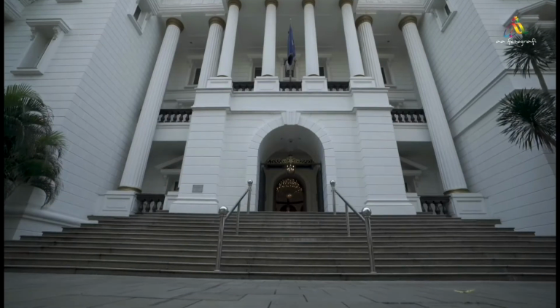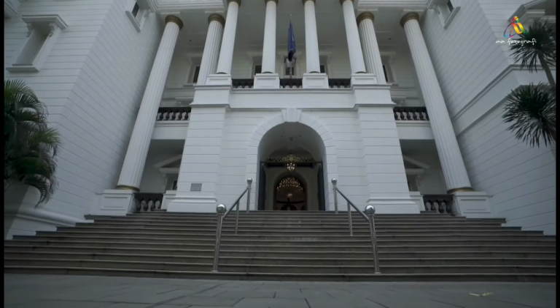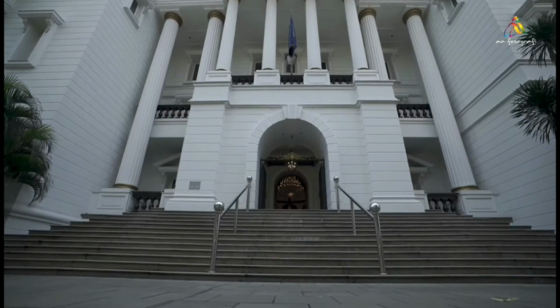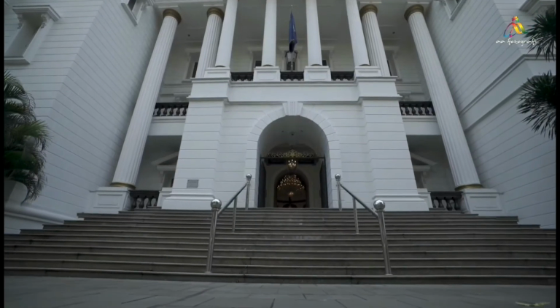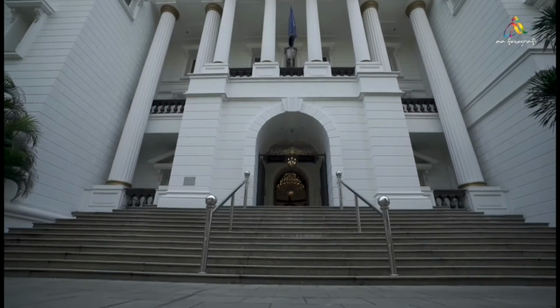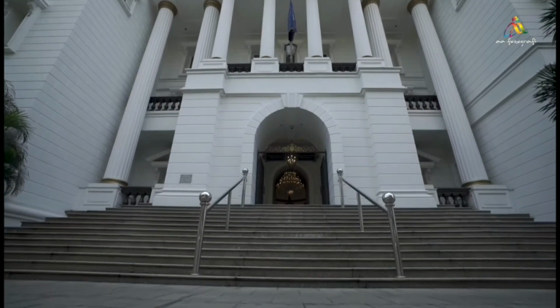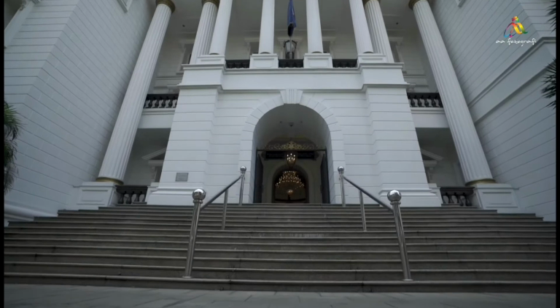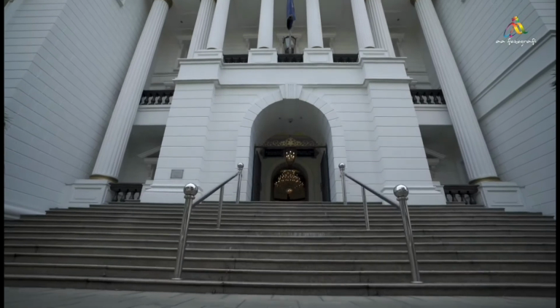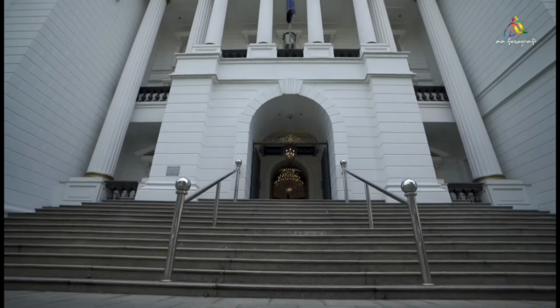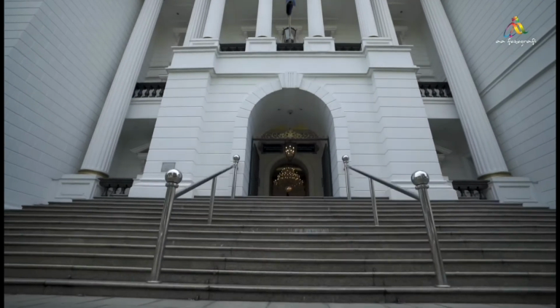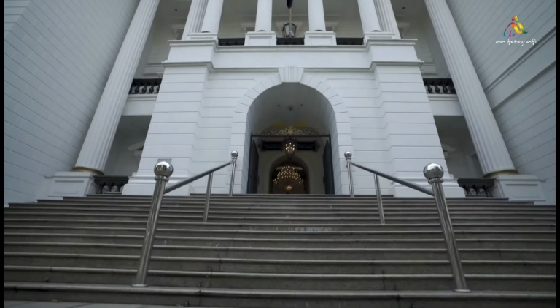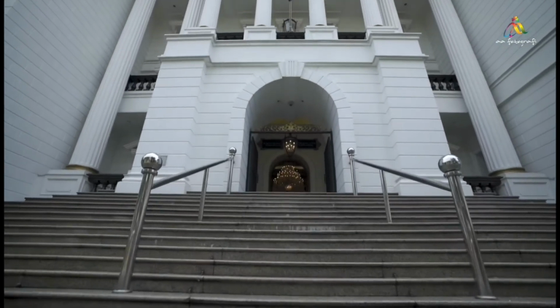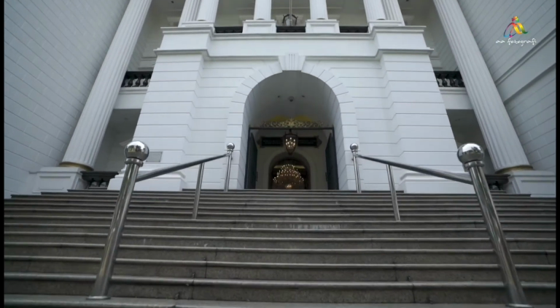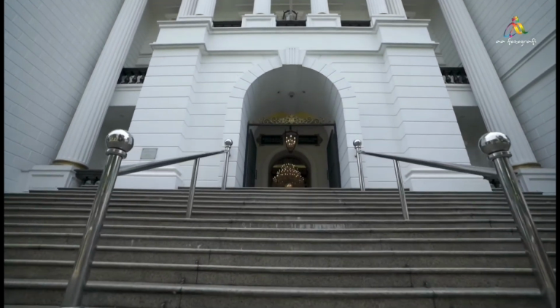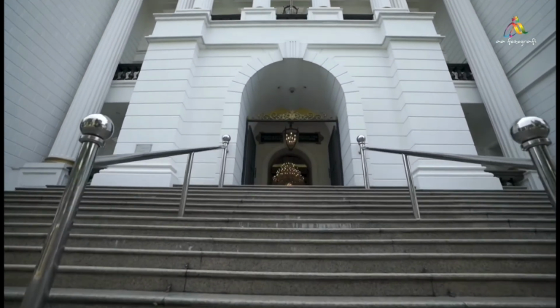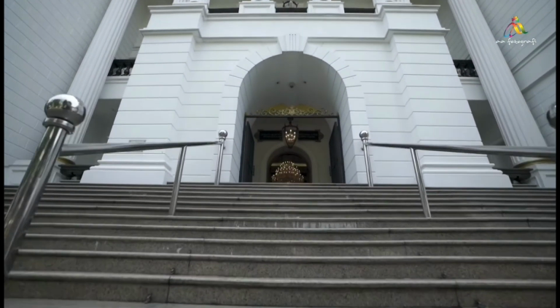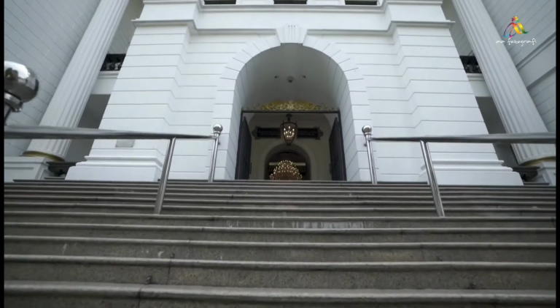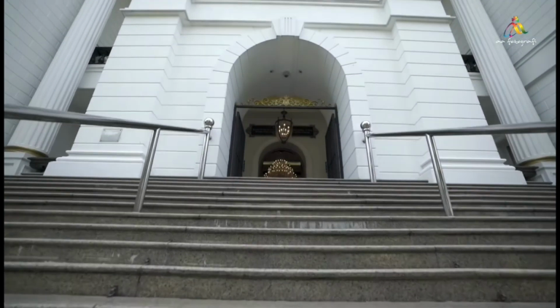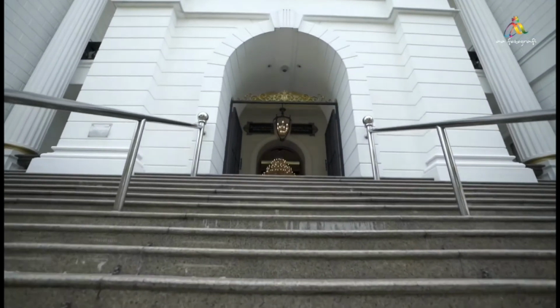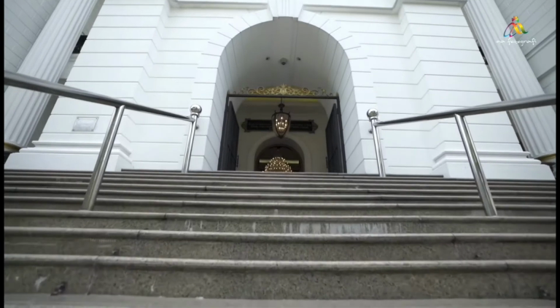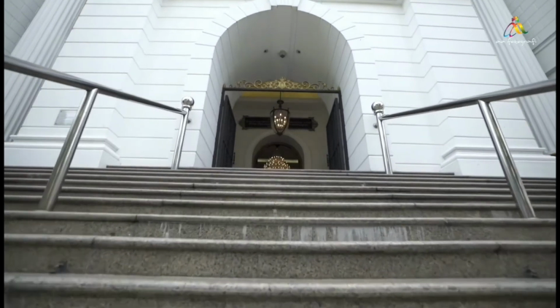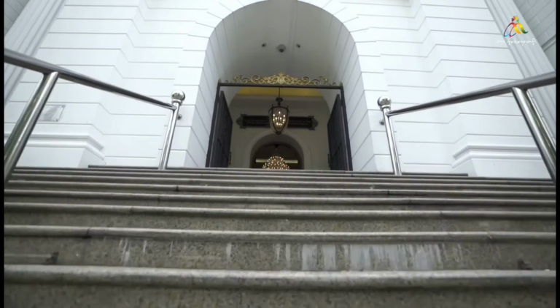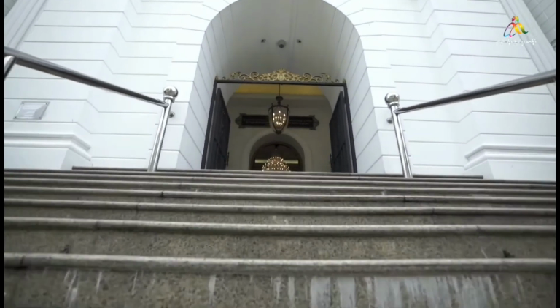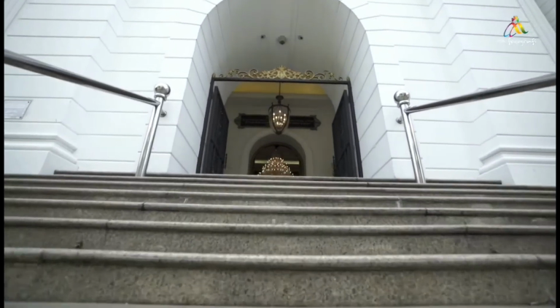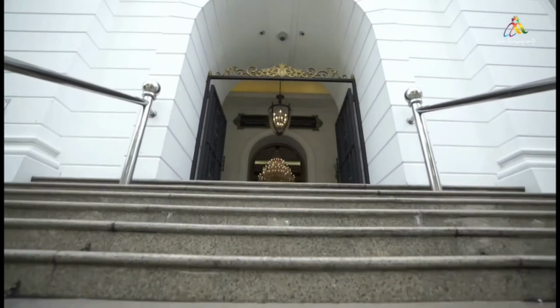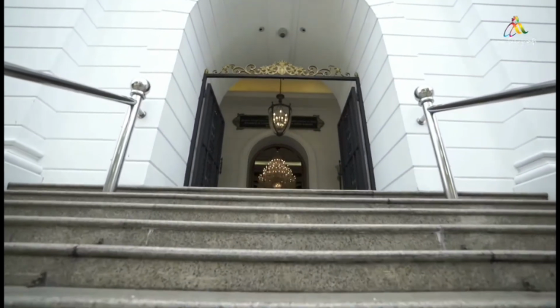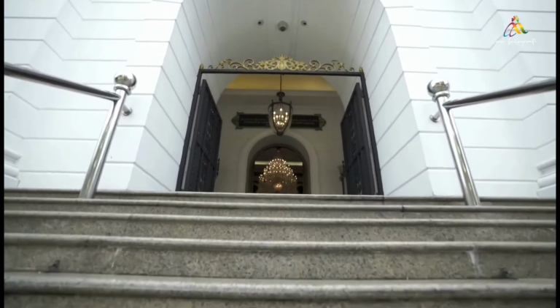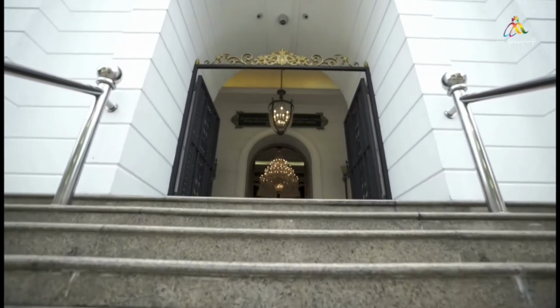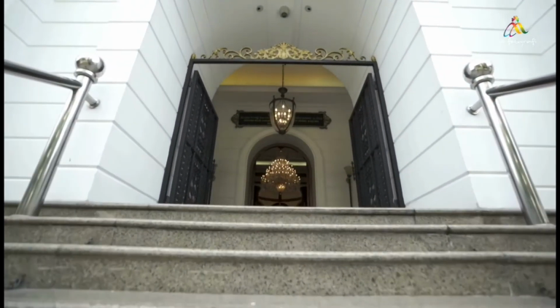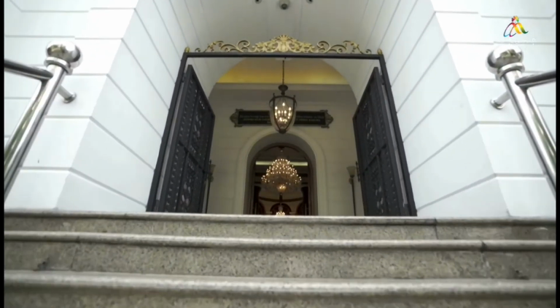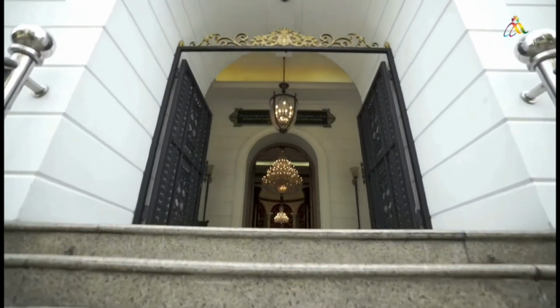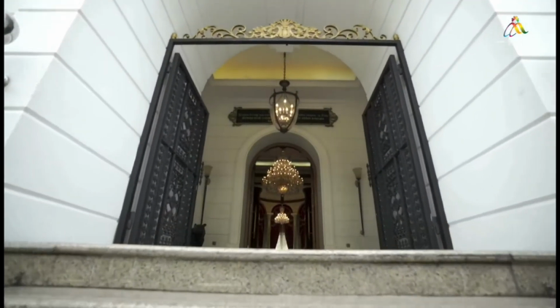Welcome to G Palace. G Palace is a new venue located in South Jakarta. Have you ever imagined getting married inside a palace? Follow us as we take you on a virtual tour.